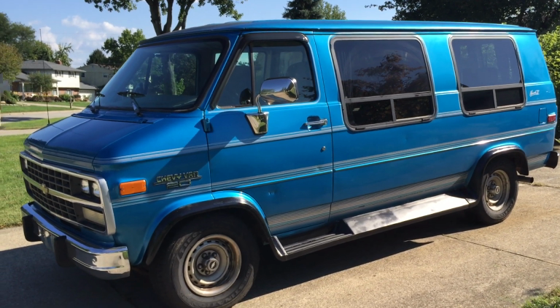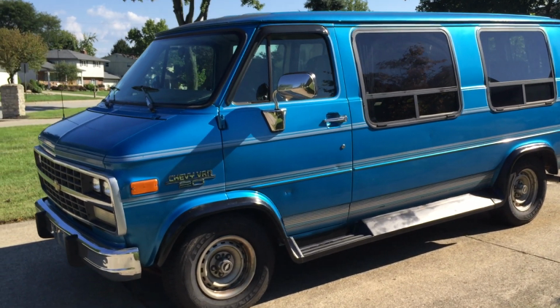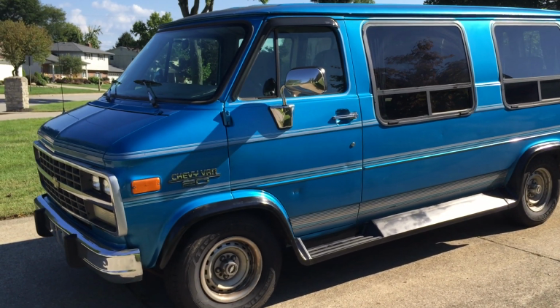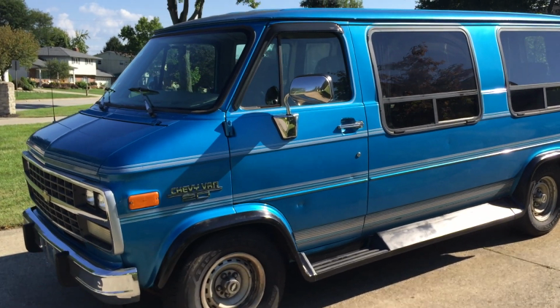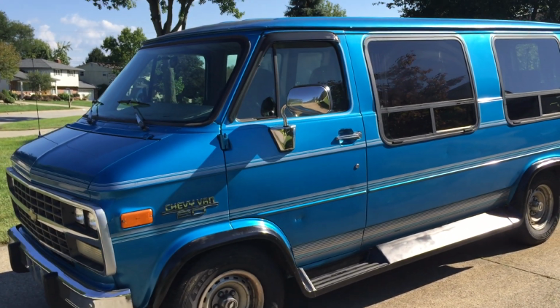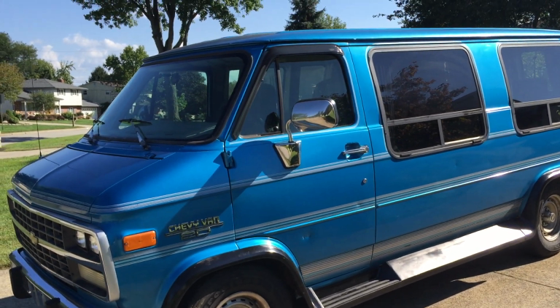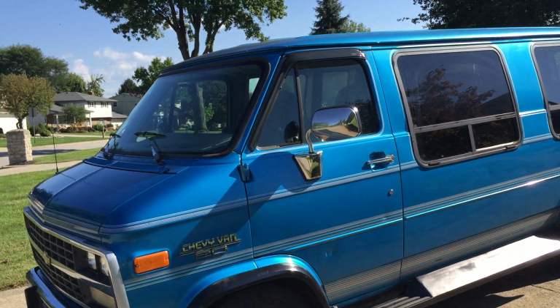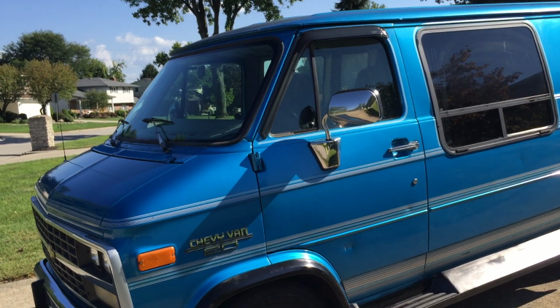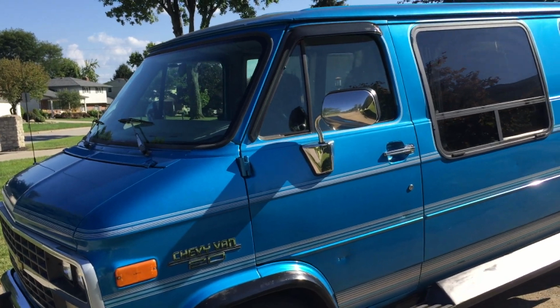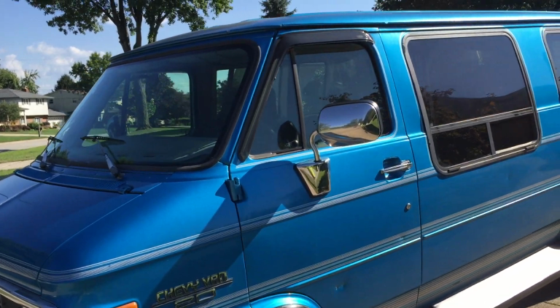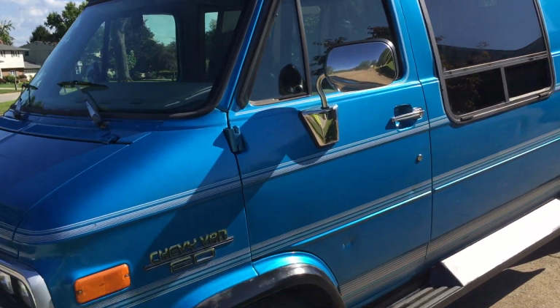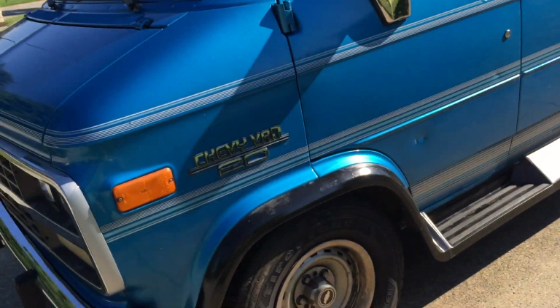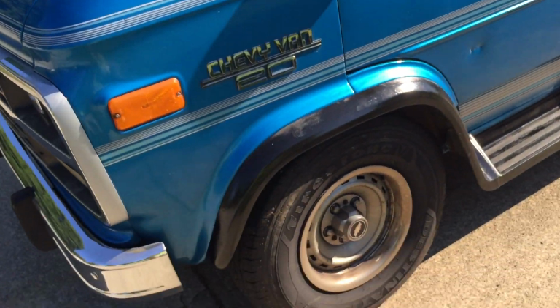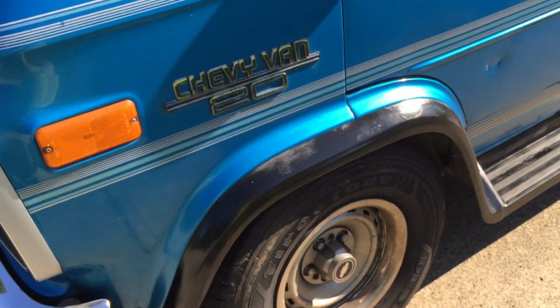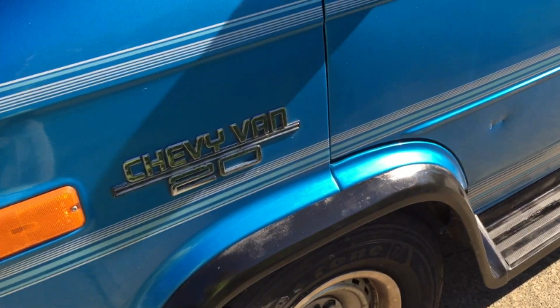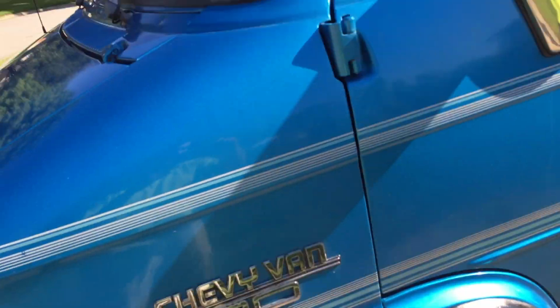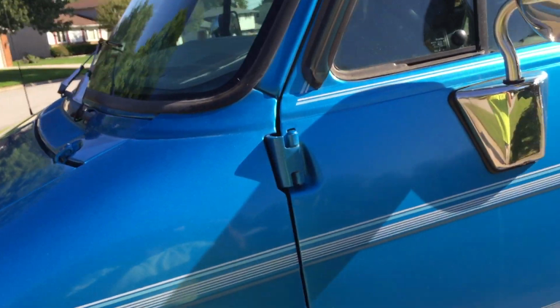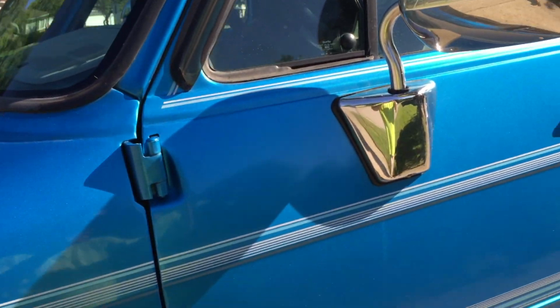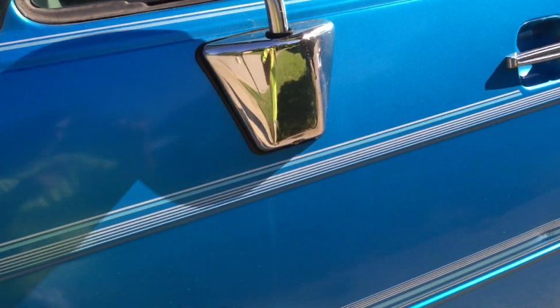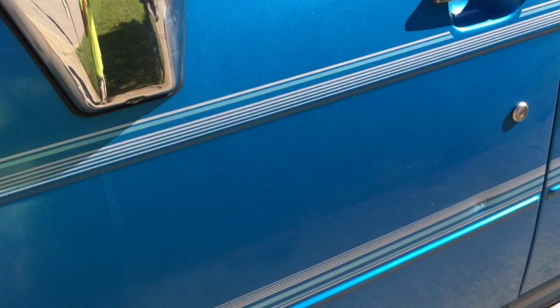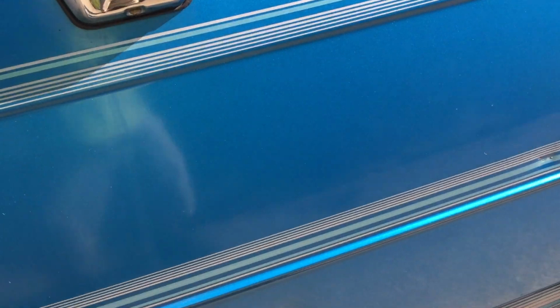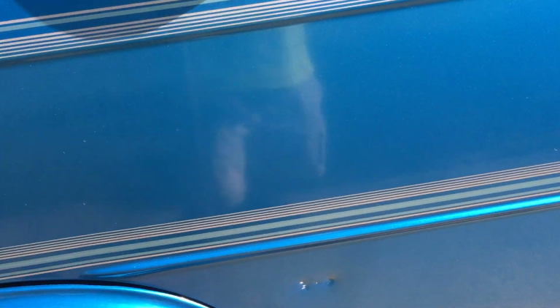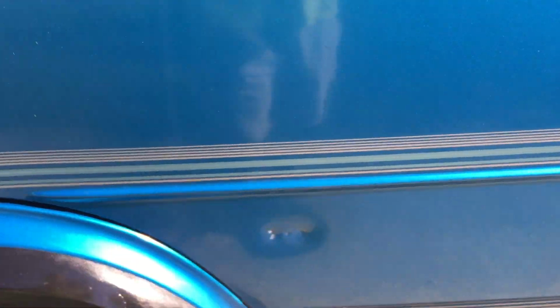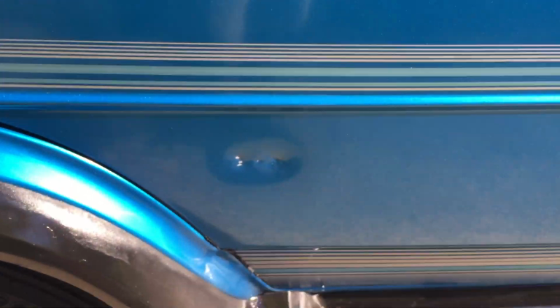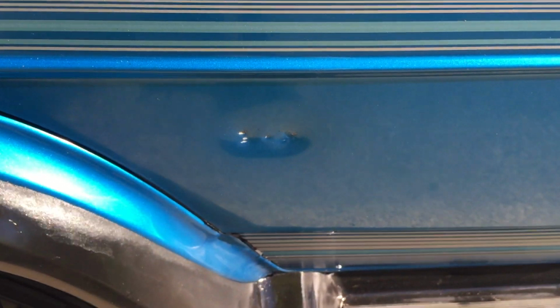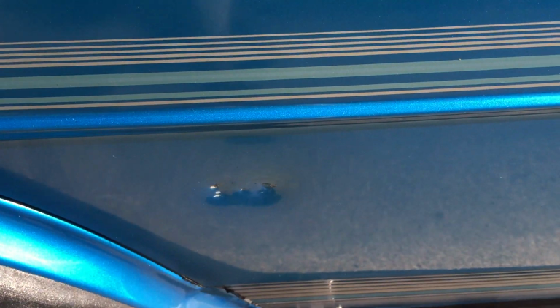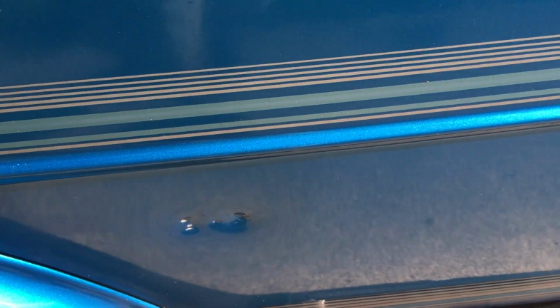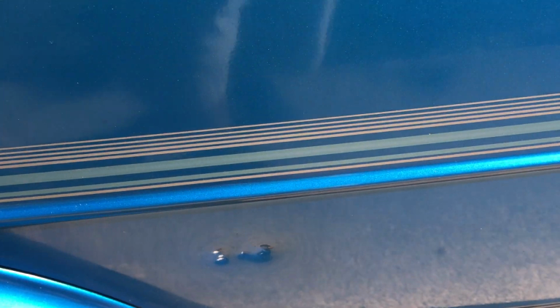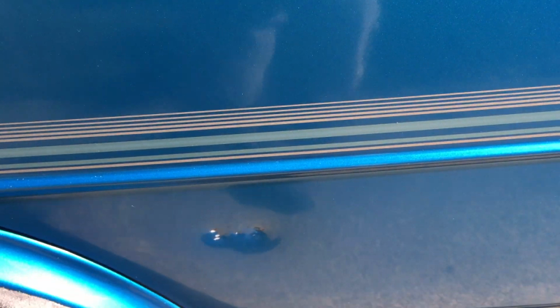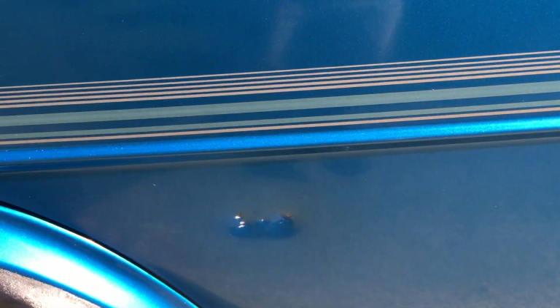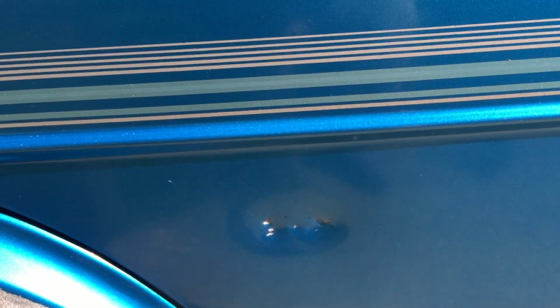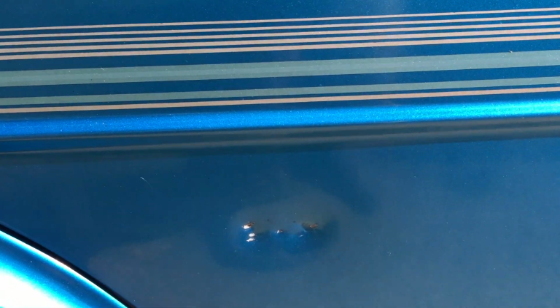Hello everyone, this is the G20 conversion van for sale. I'm just going to go around and tell you what I know about it. It's a good driver — it stops nicely, no pulsation in the brakes.